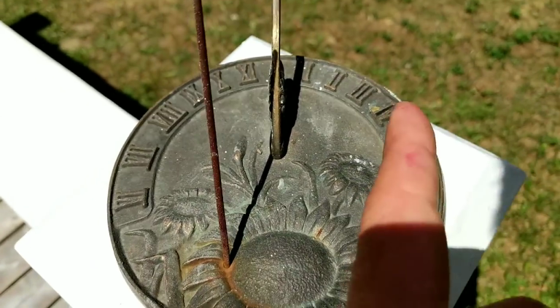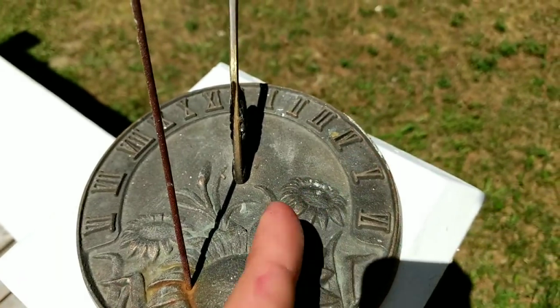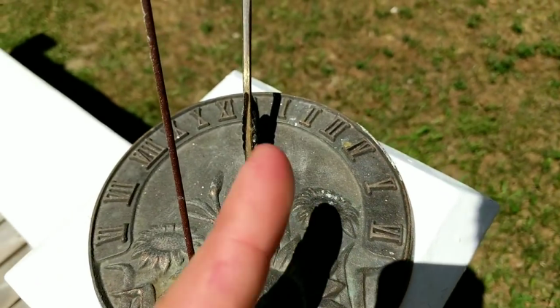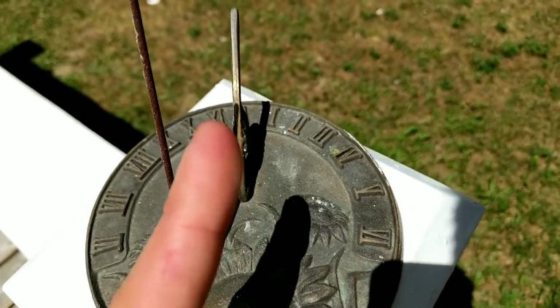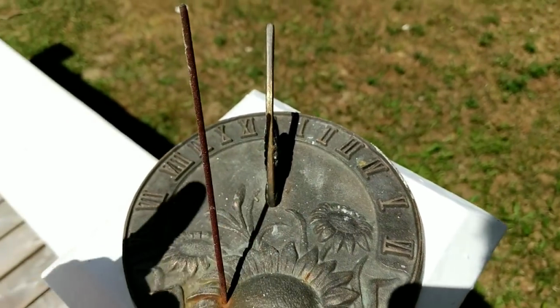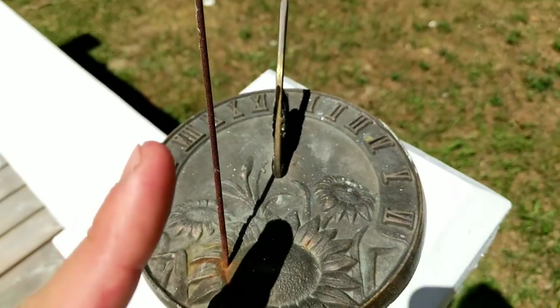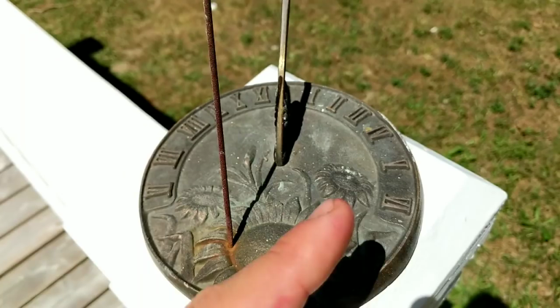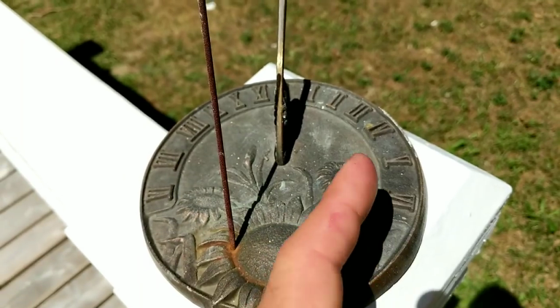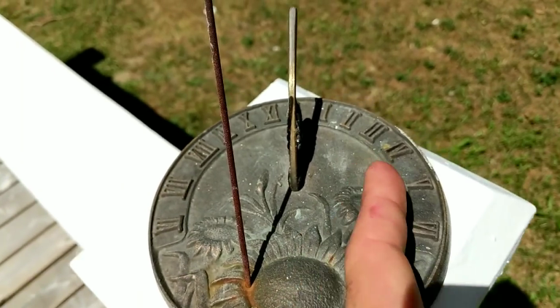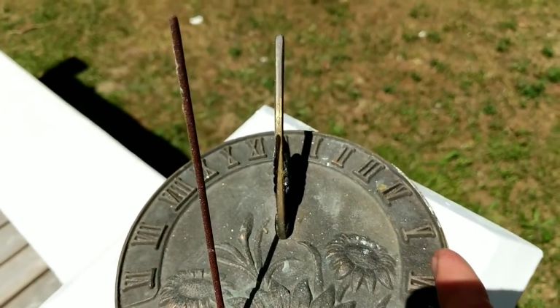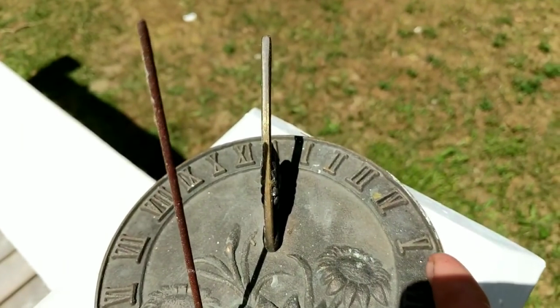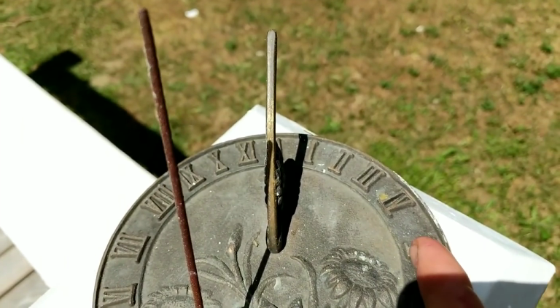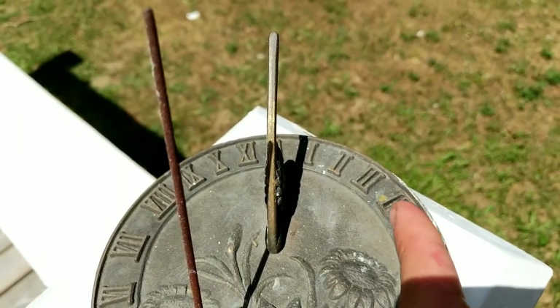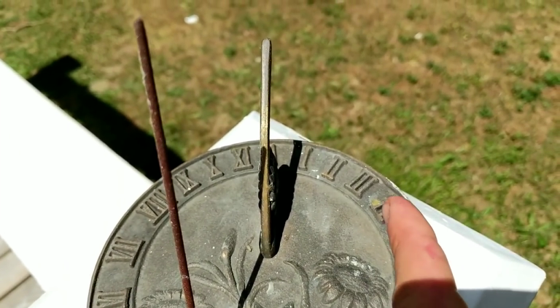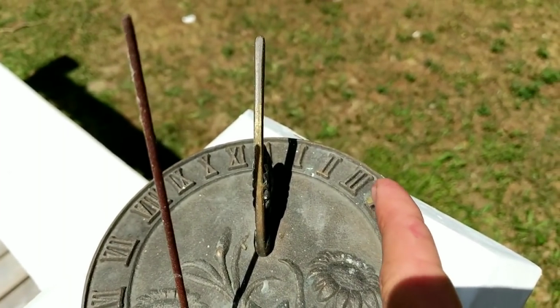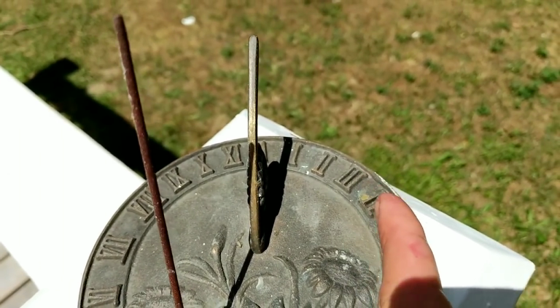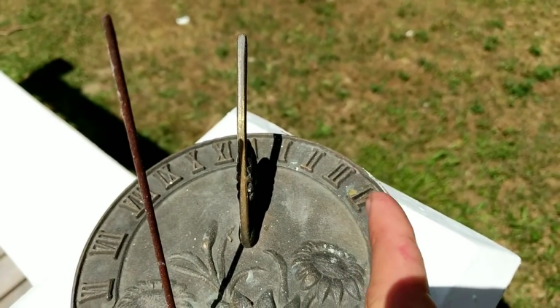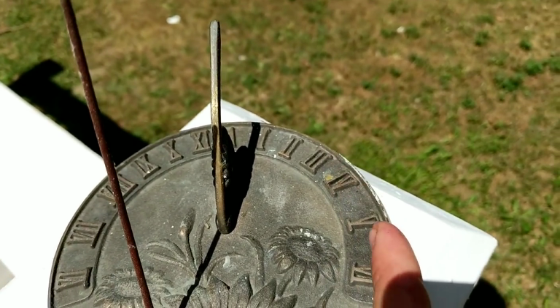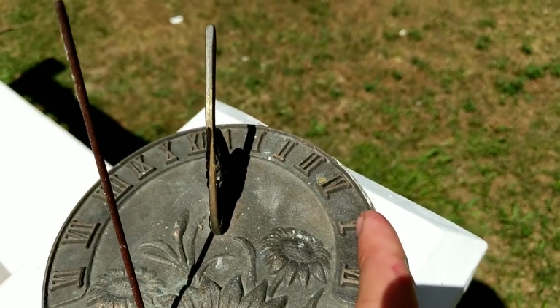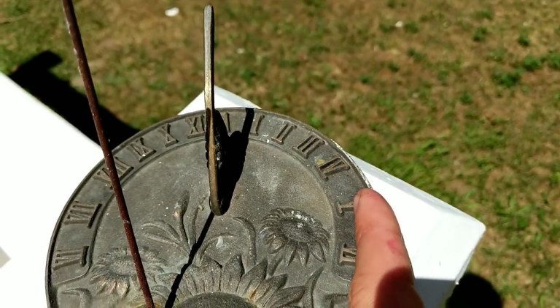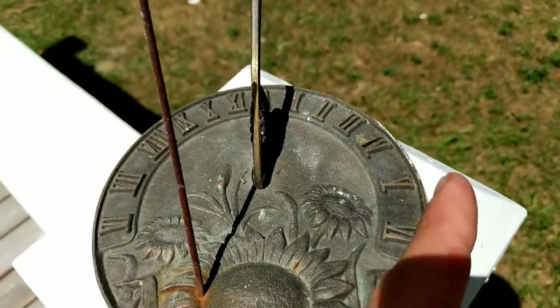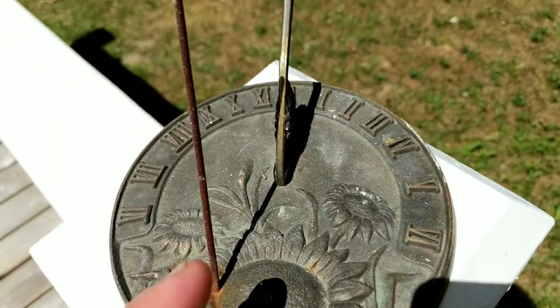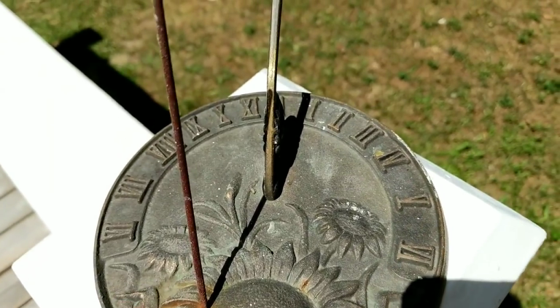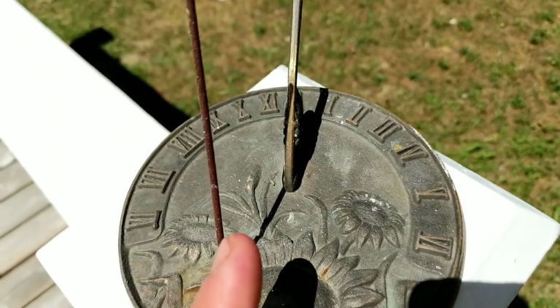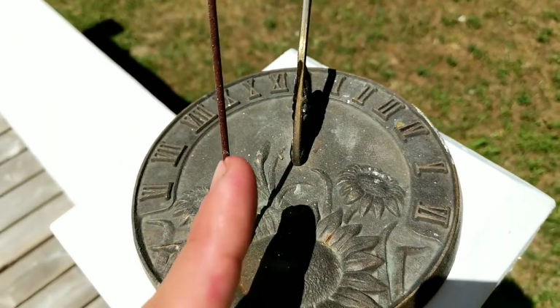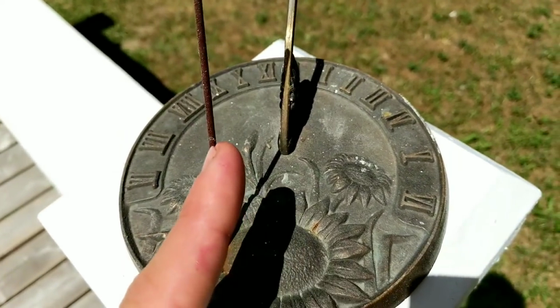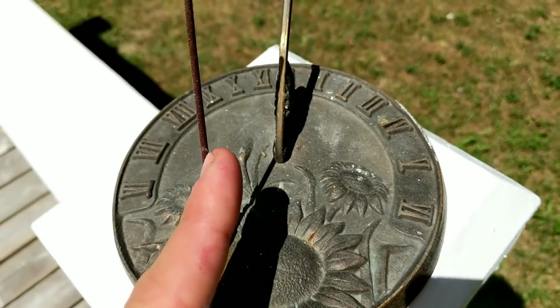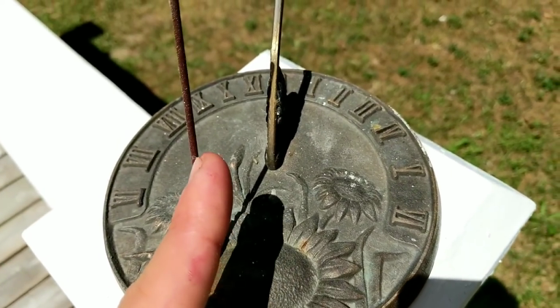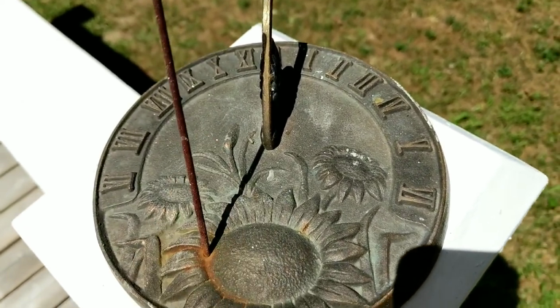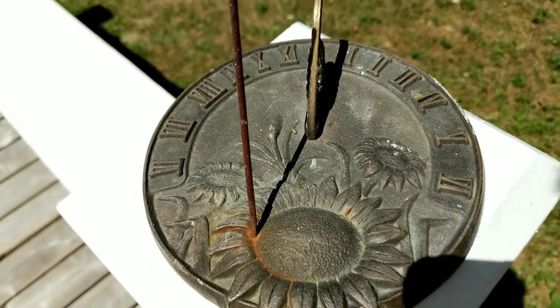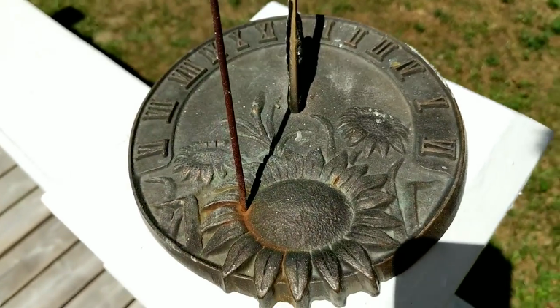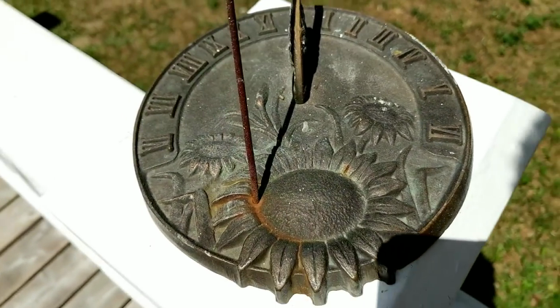So when the sun goes lower and the time is like three o'clock, four o'clock, or five o'clock, you will only see a shadow from this guy. But that is a sun clock.